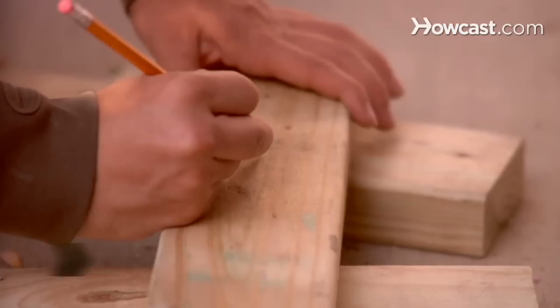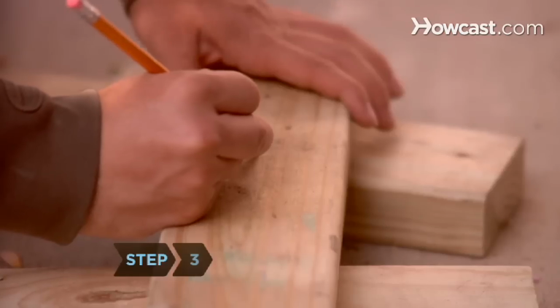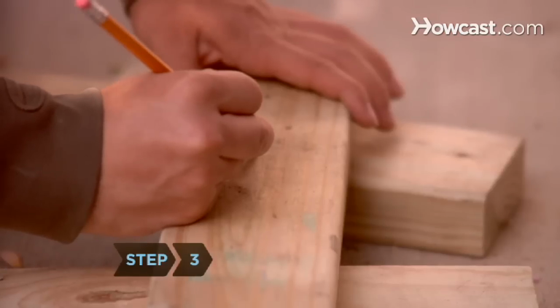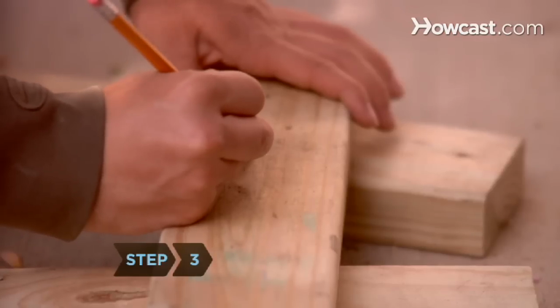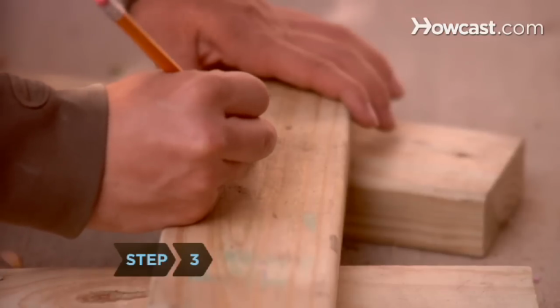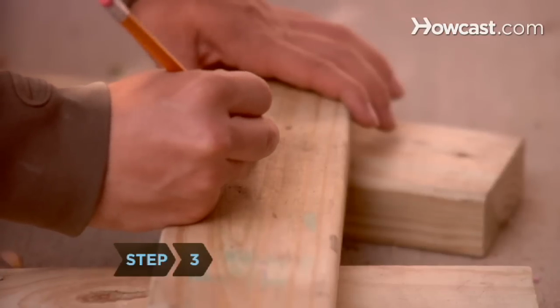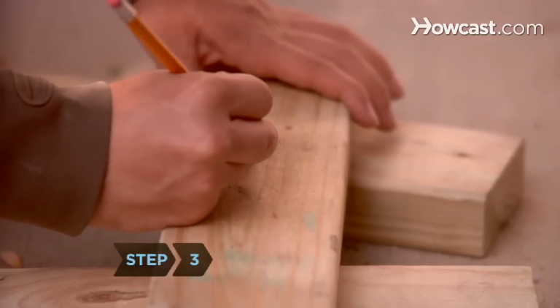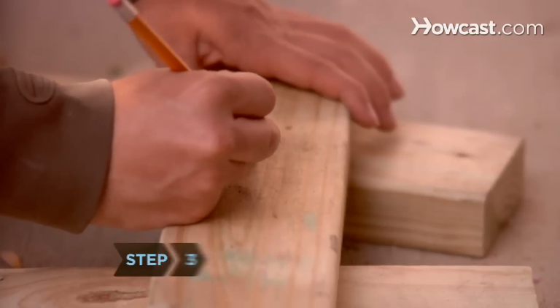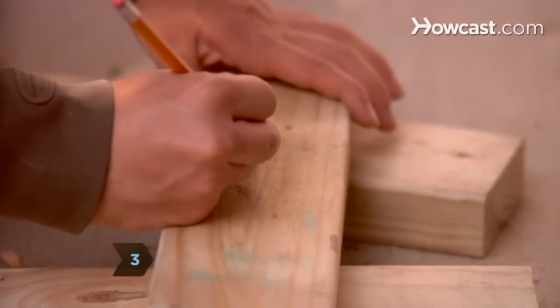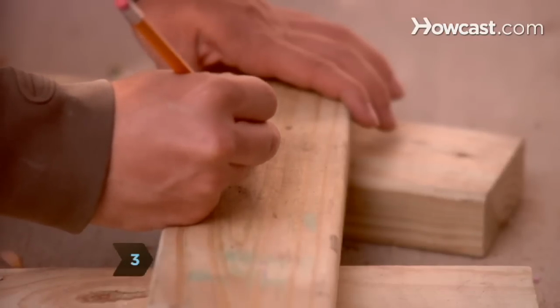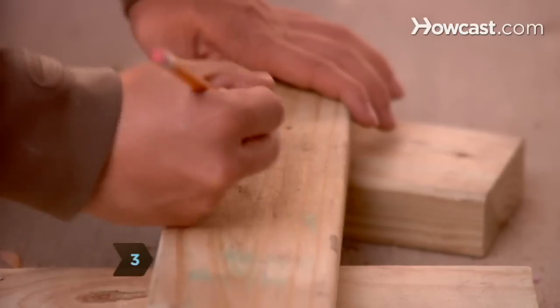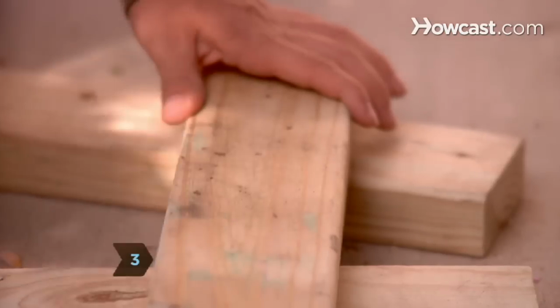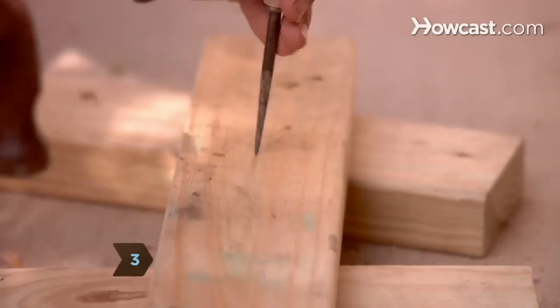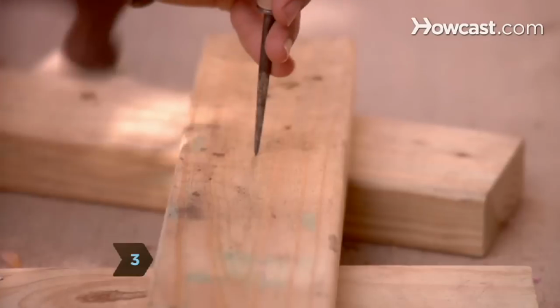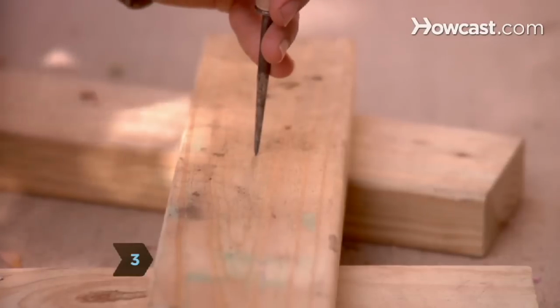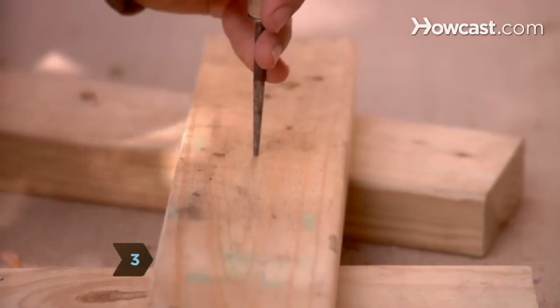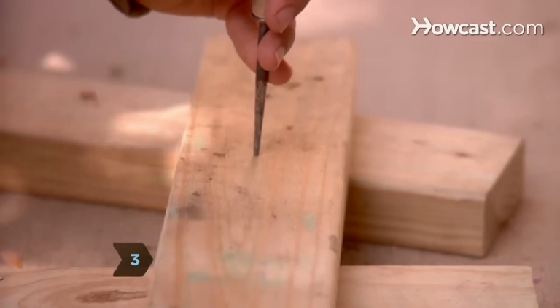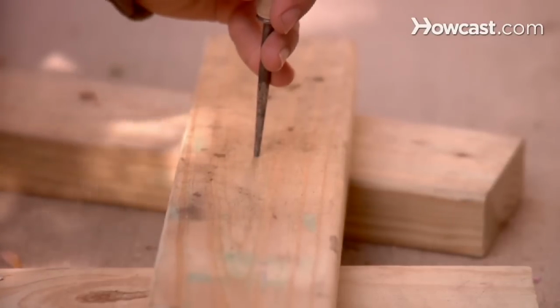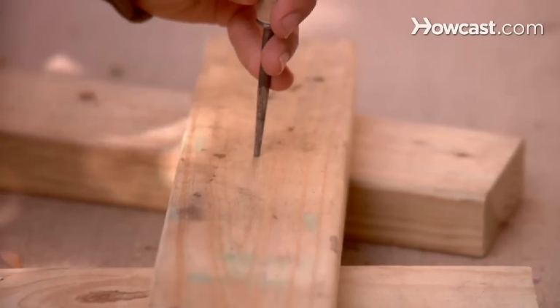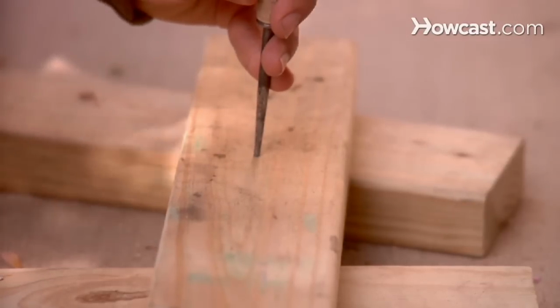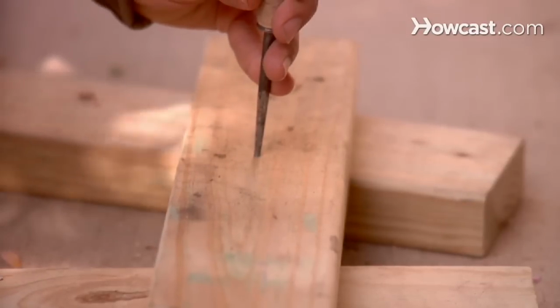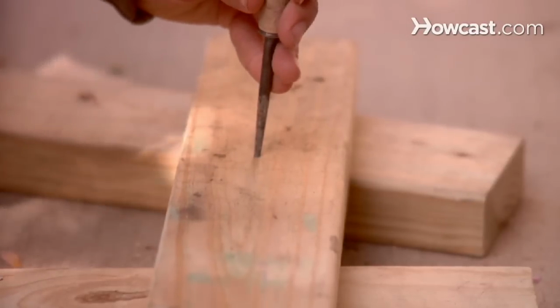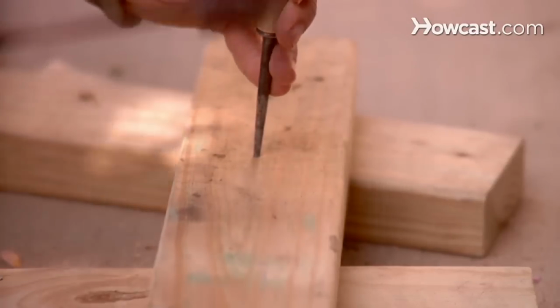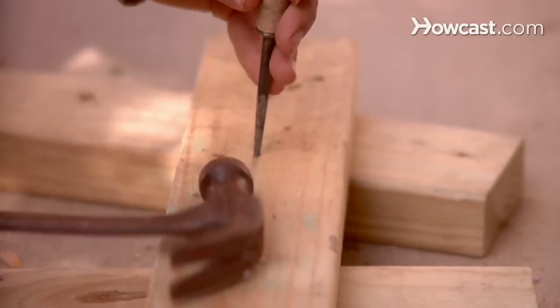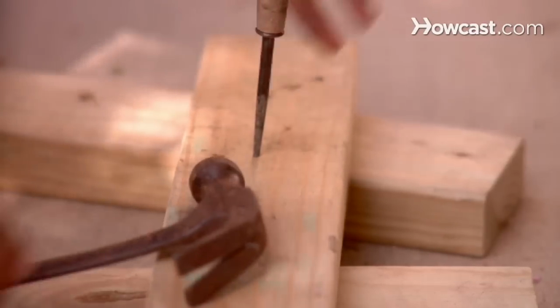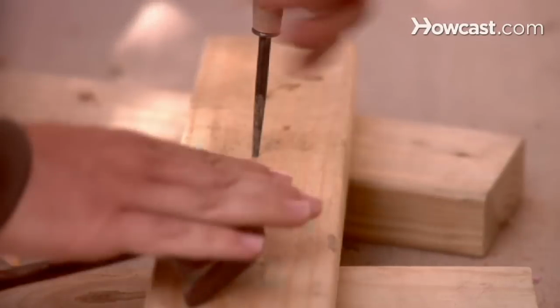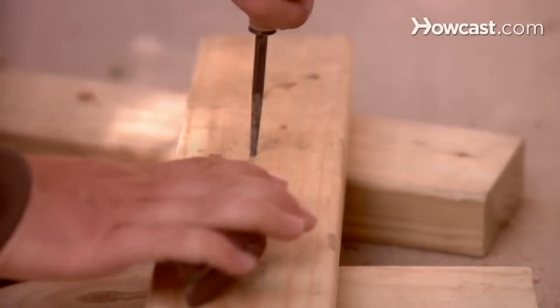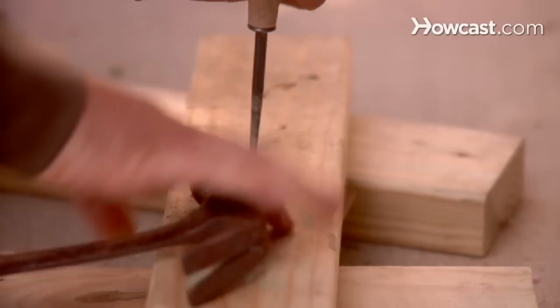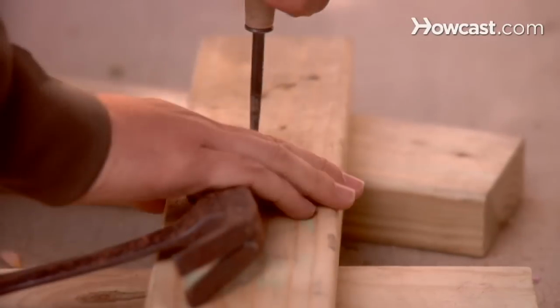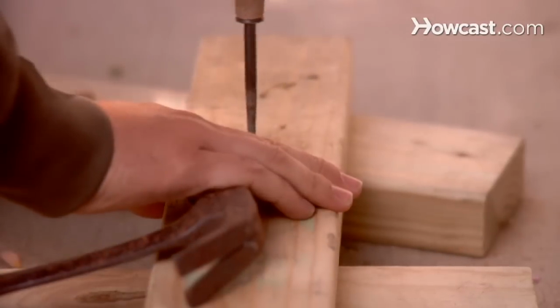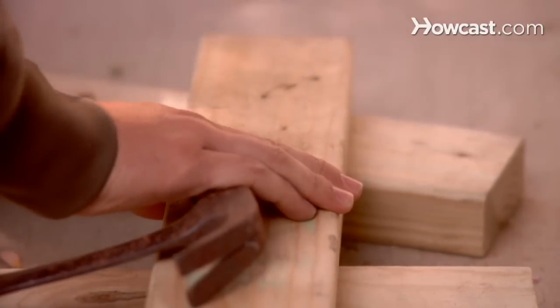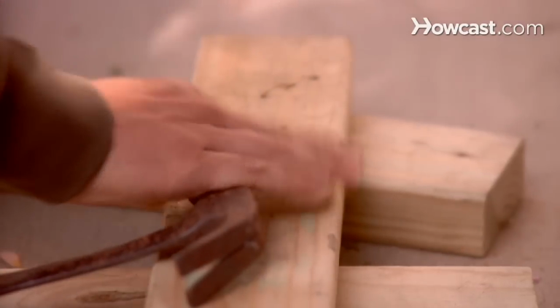Step 3. Mark the position where you intend to drill. Use a hammer and nail punch to produce a small indentation at that point. This will prevent the drill from slipping.